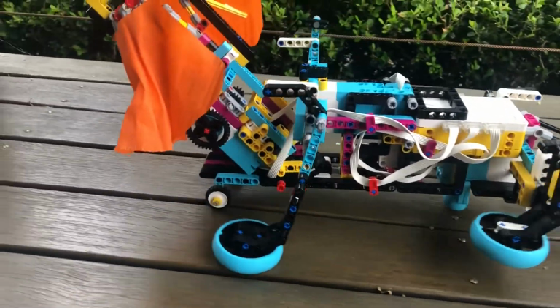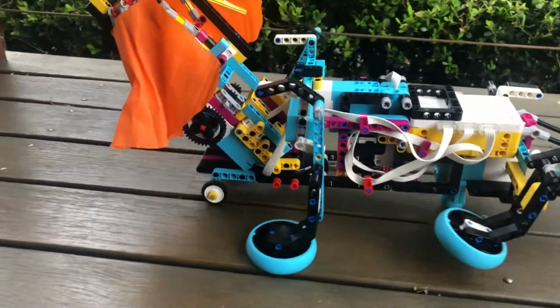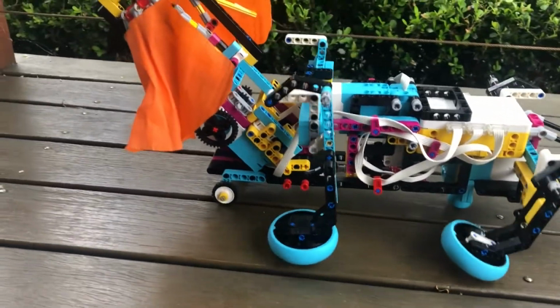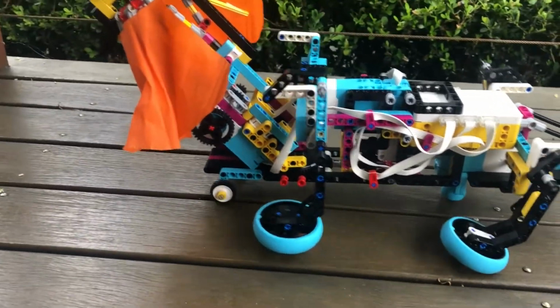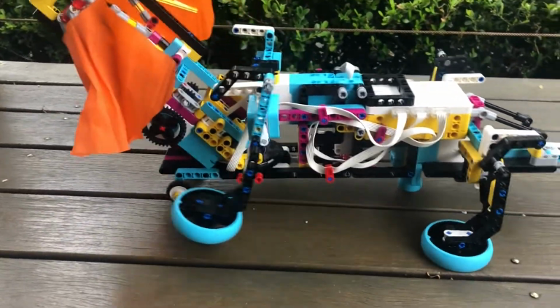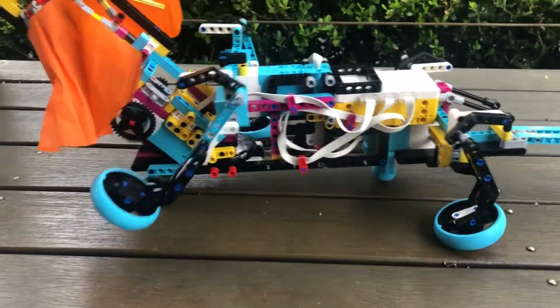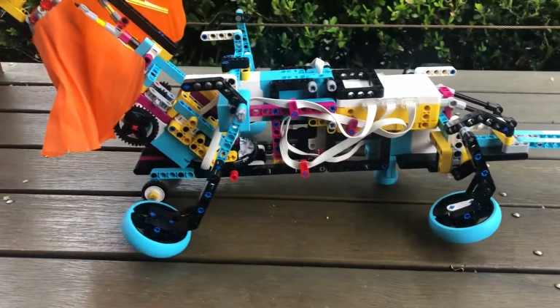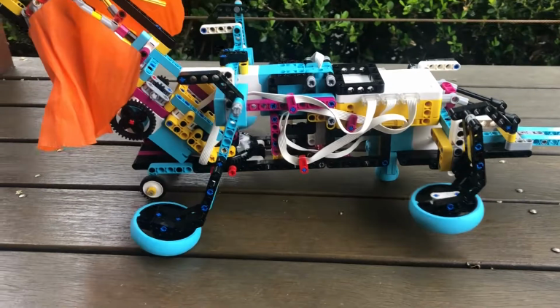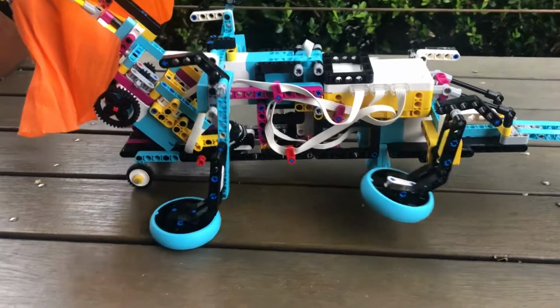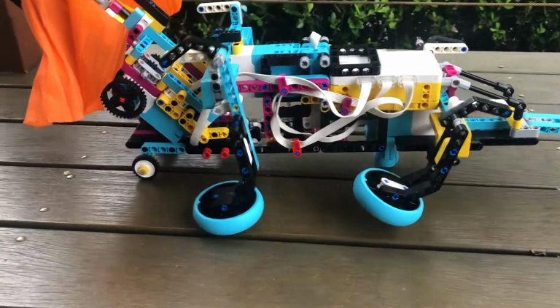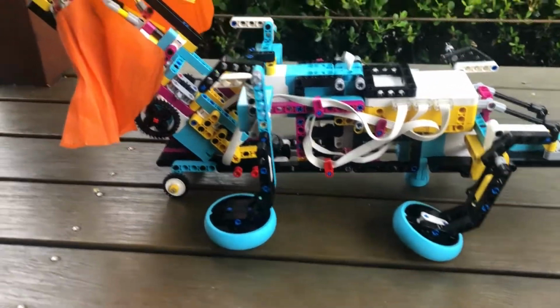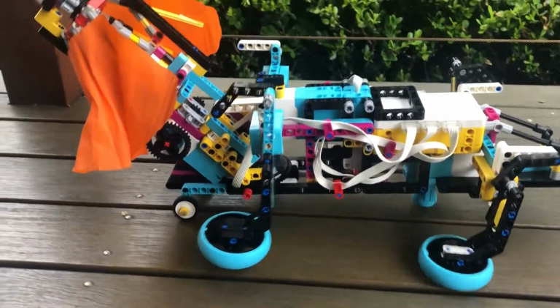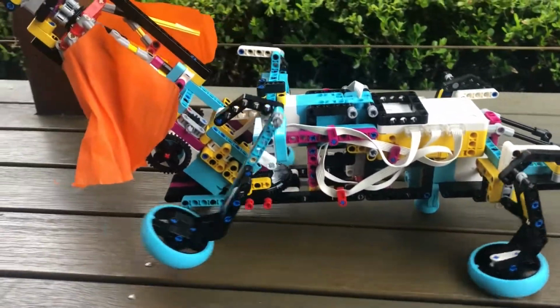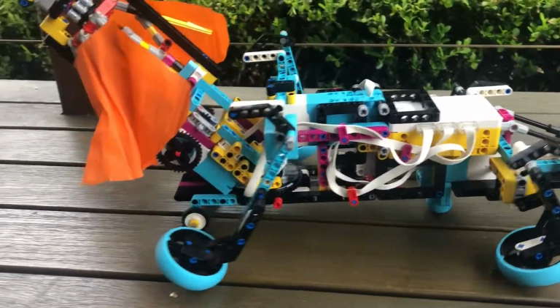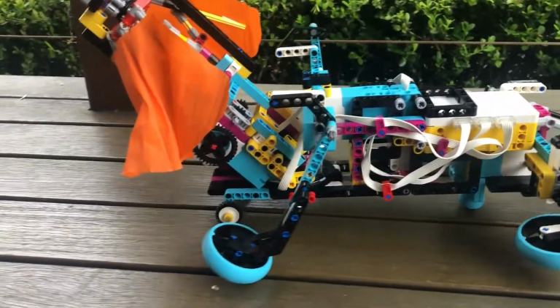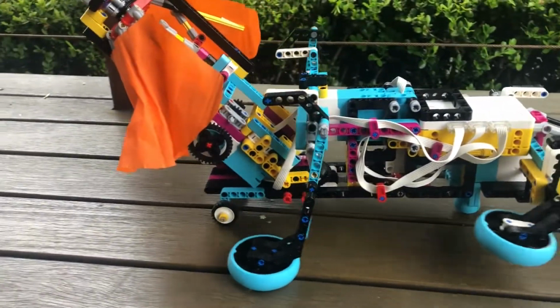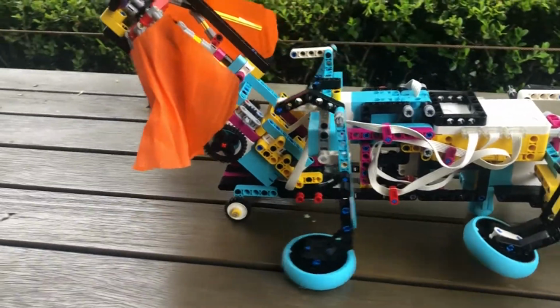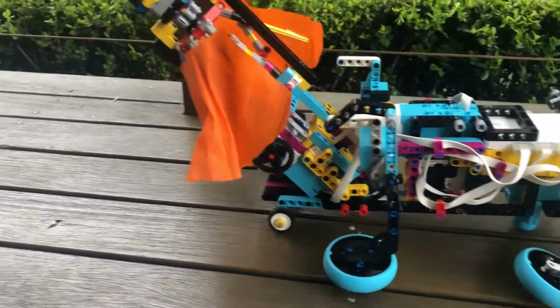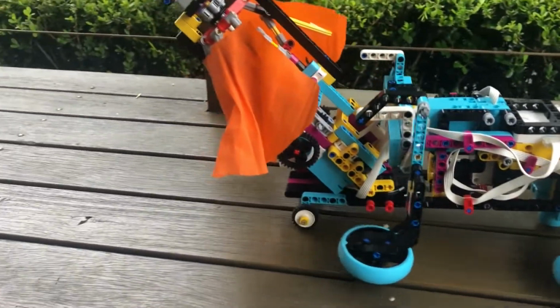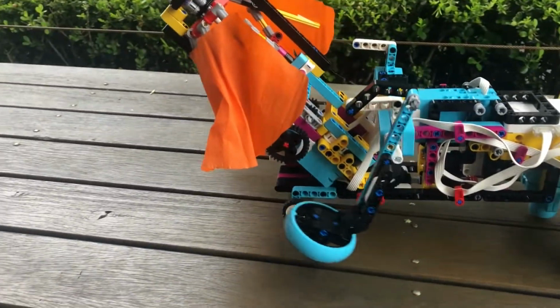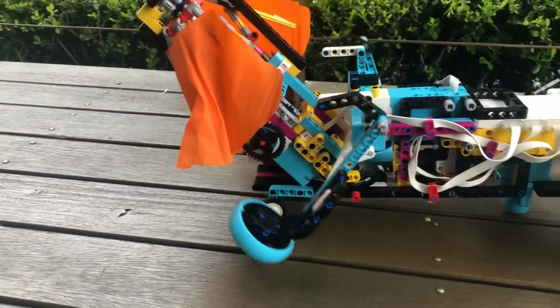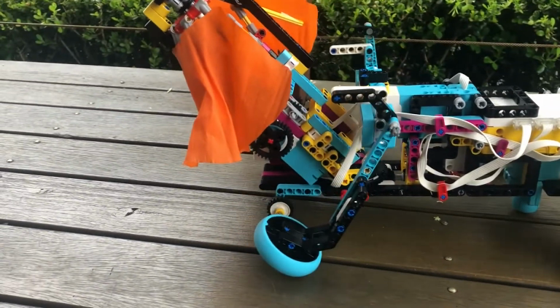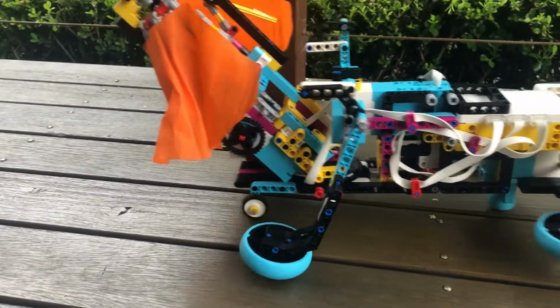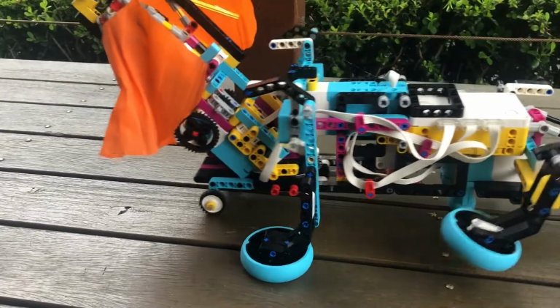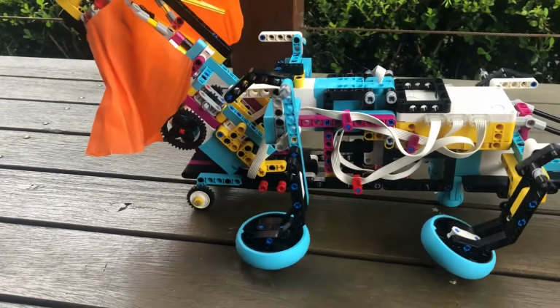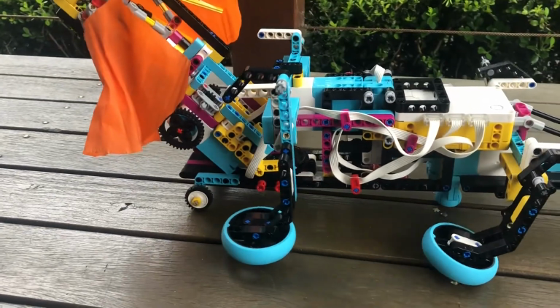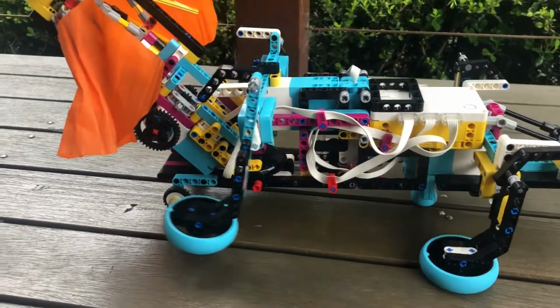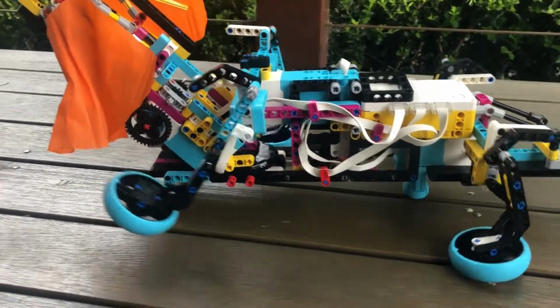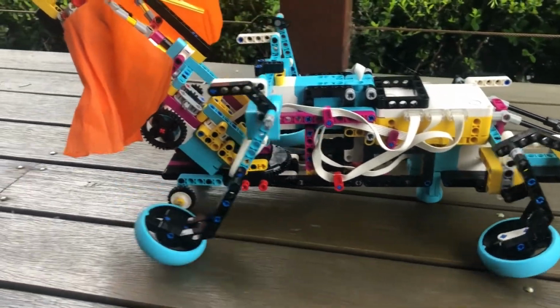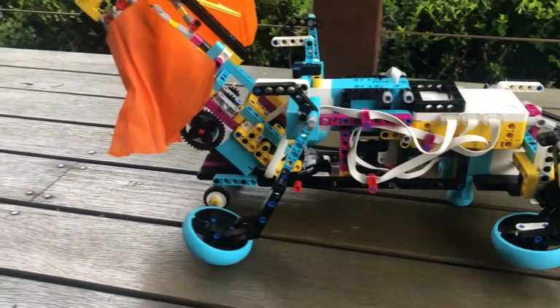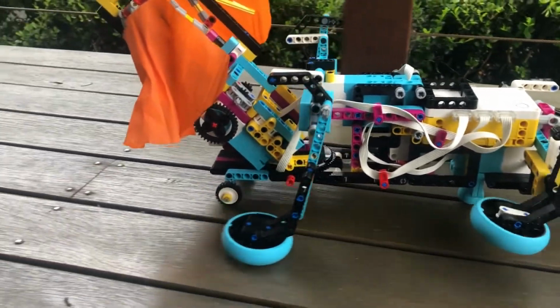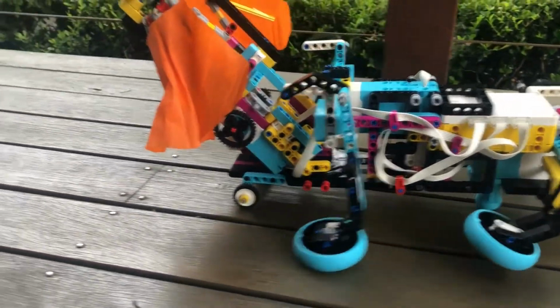At first, we added casters to the front and back, but the robot would sometimes lose balance. To solve this, we added small wheels under the neck to provide extra stability.